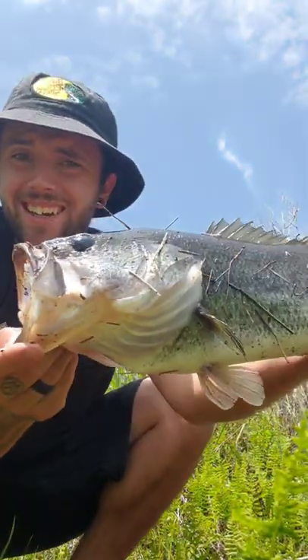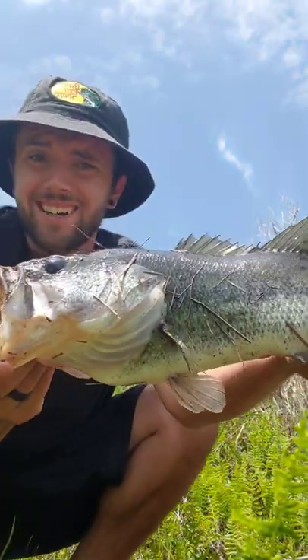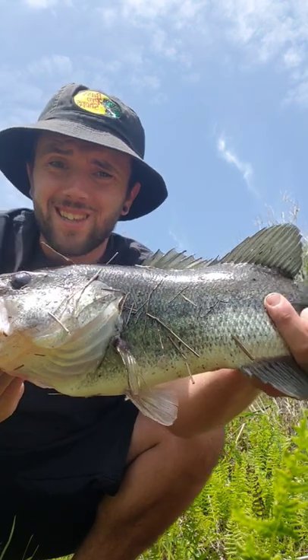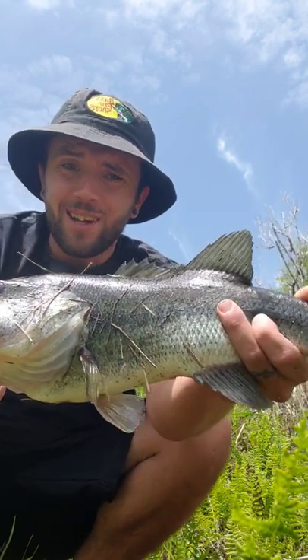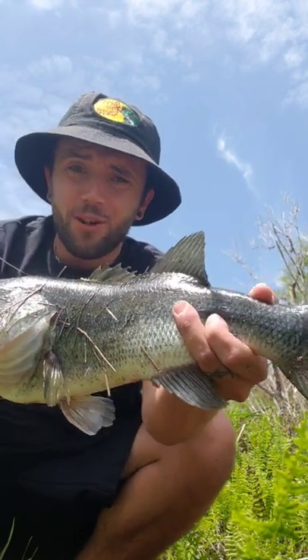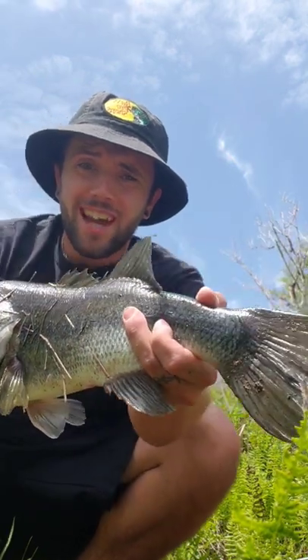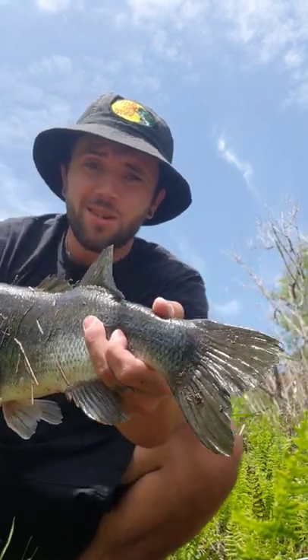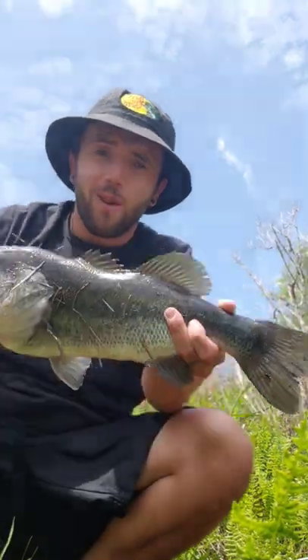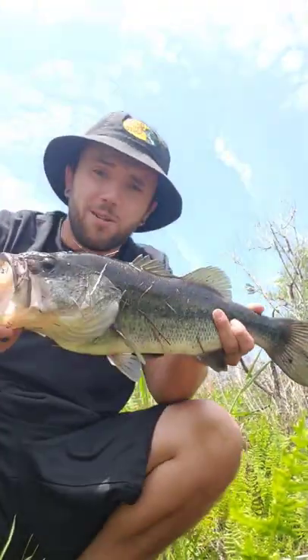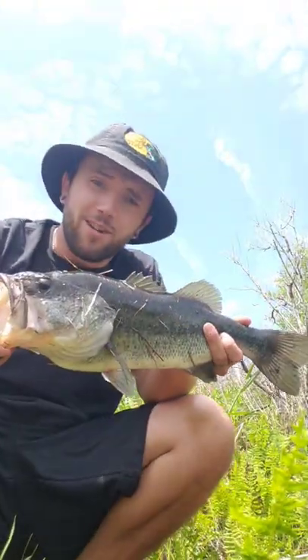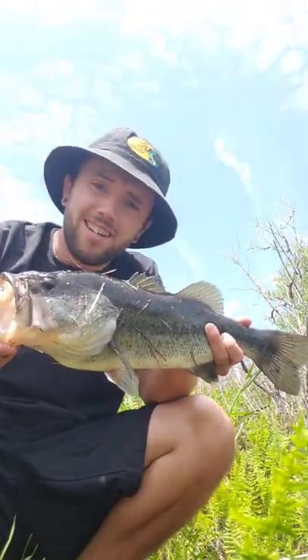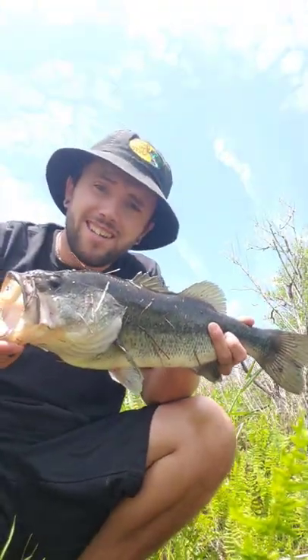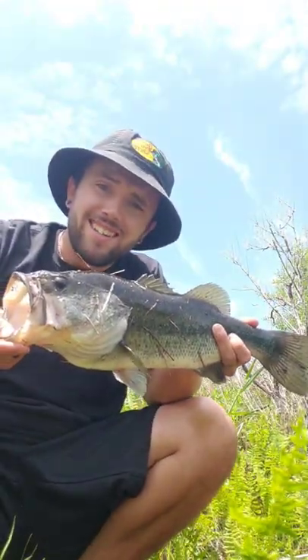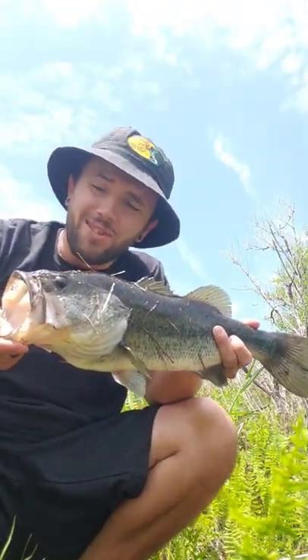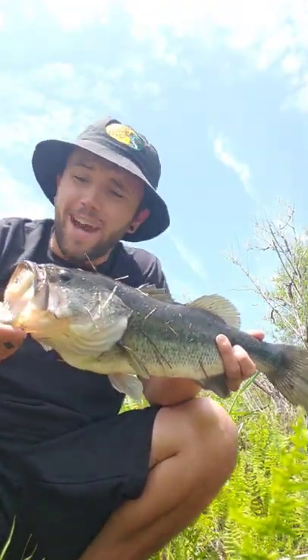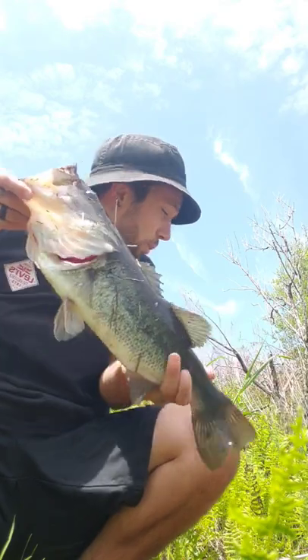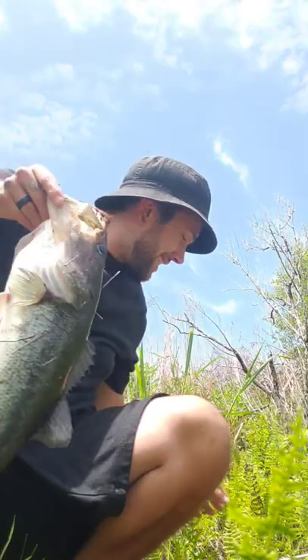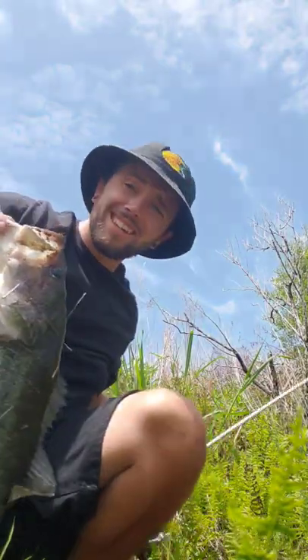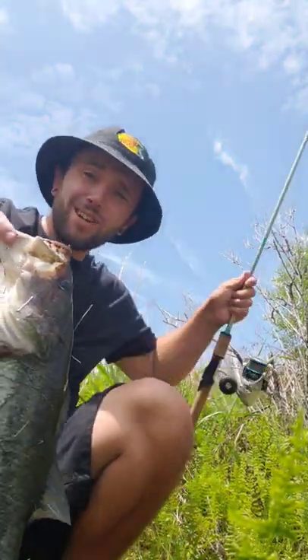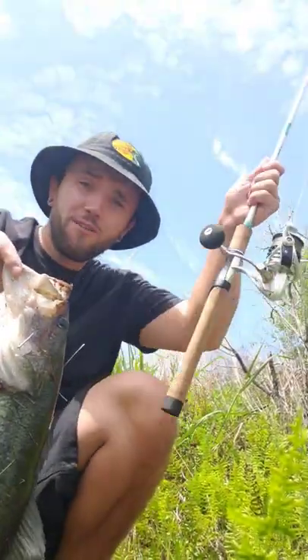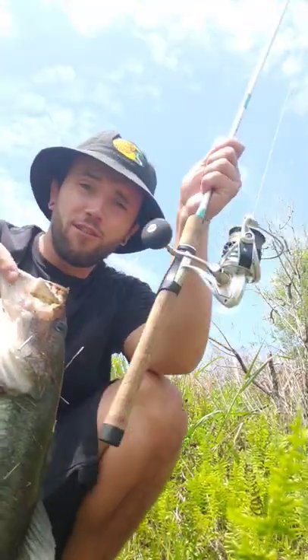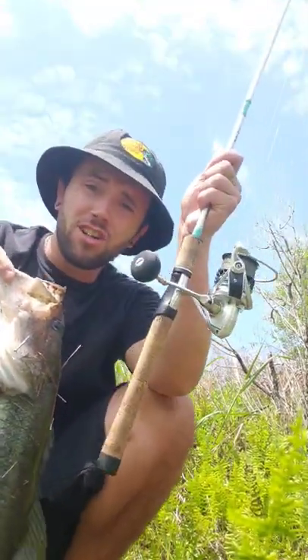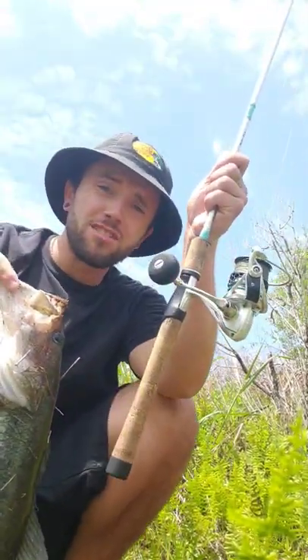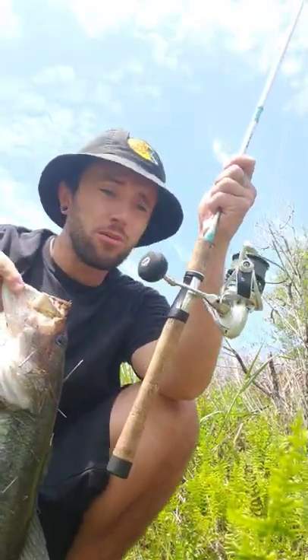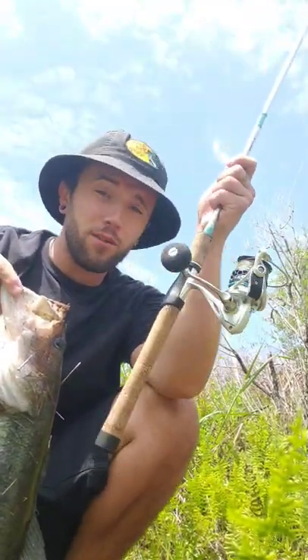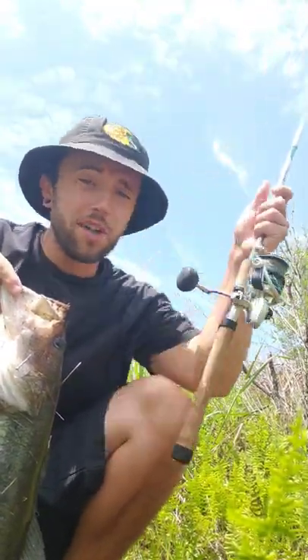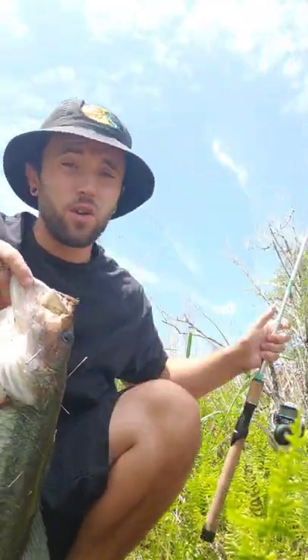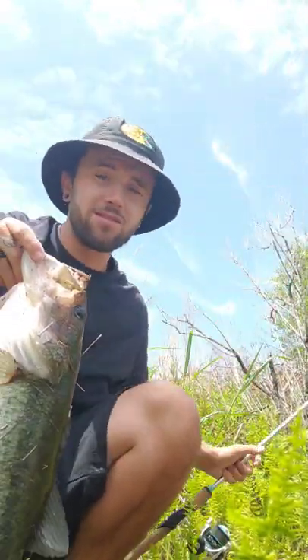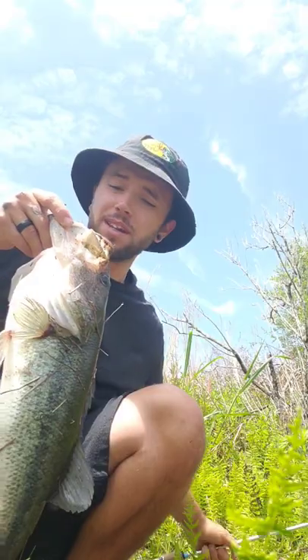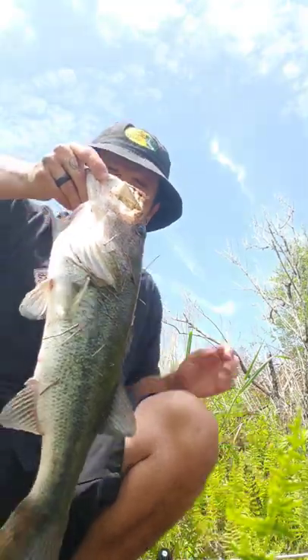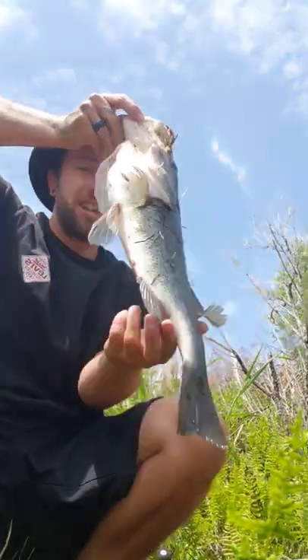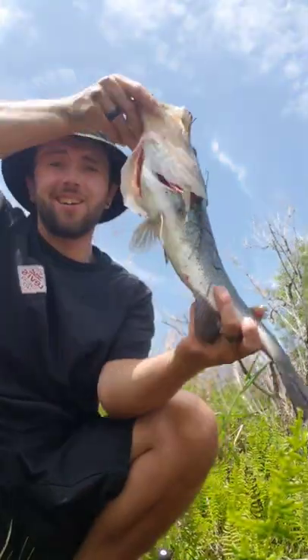Literally first cast, right under the cover, nailed that bass with the new favorite fishing Old Salty rod. A review on this will be out soon on my YouTube channel — check it out.